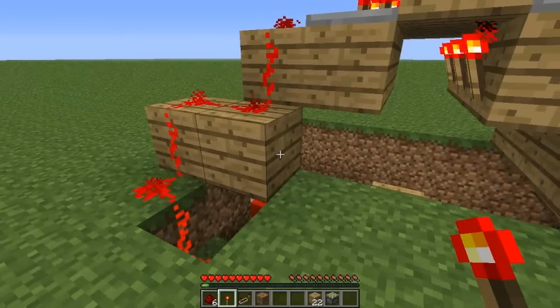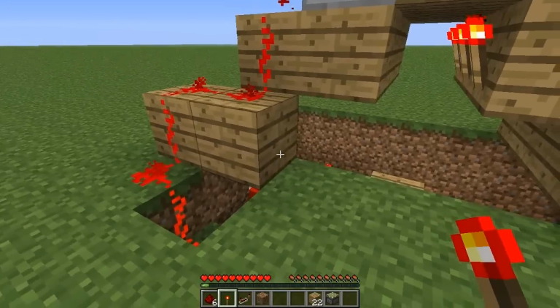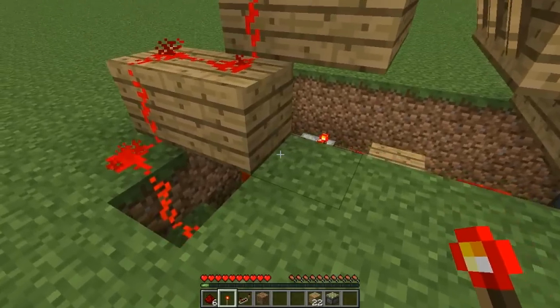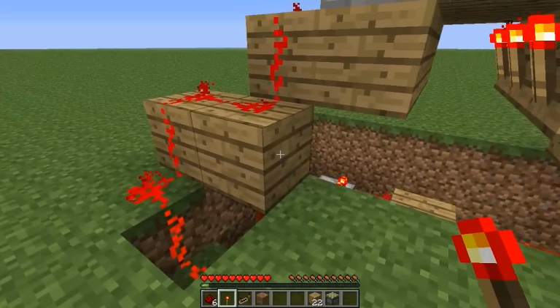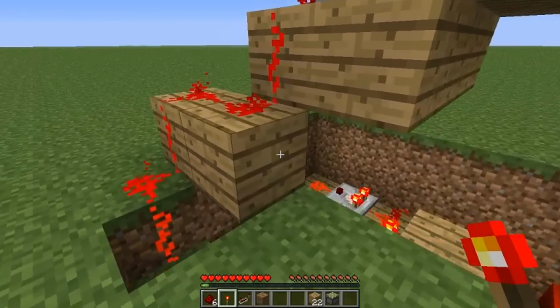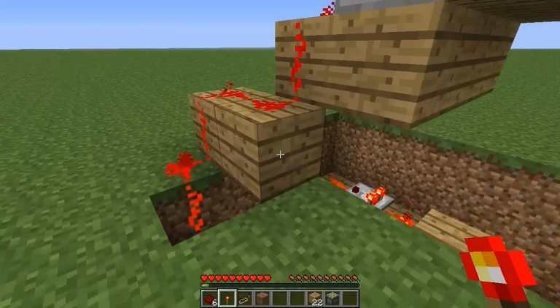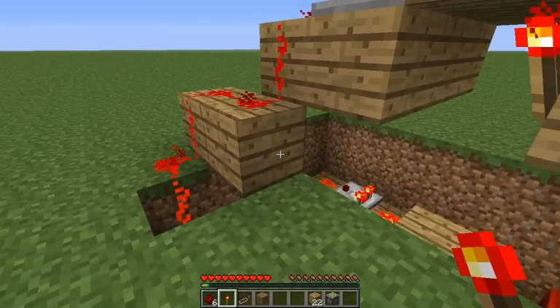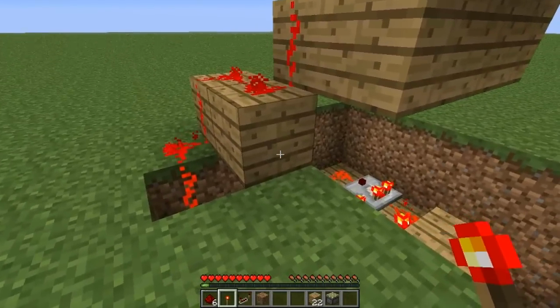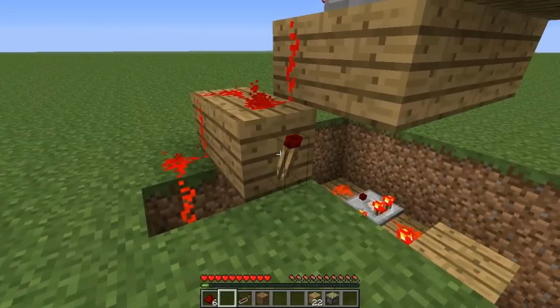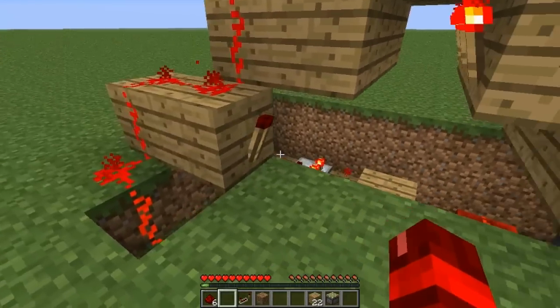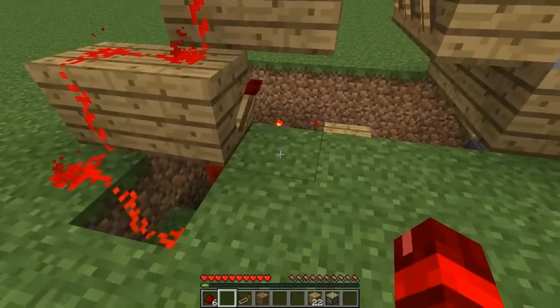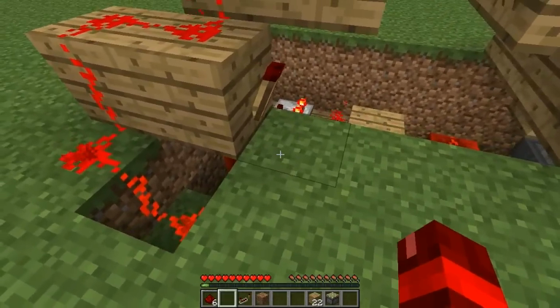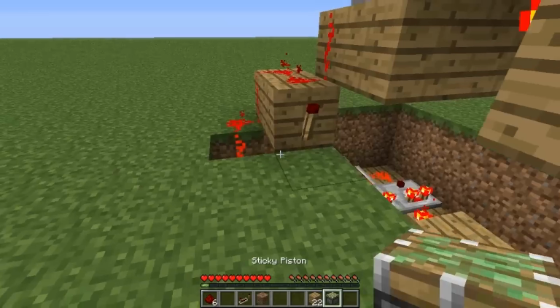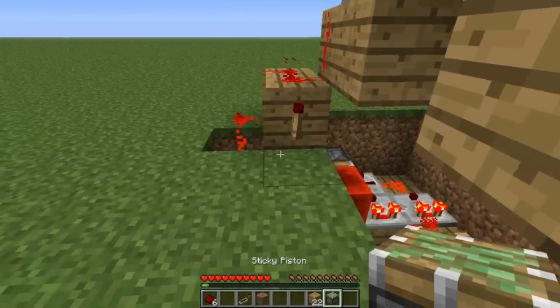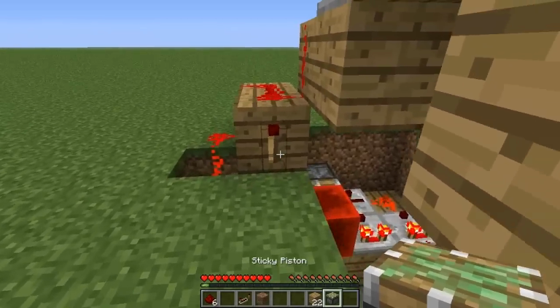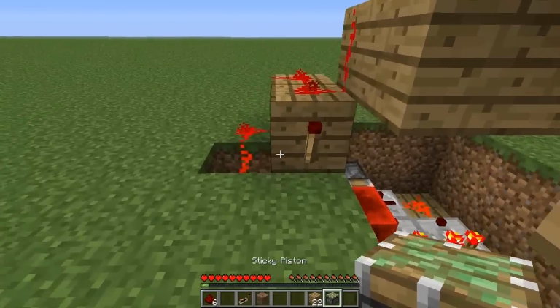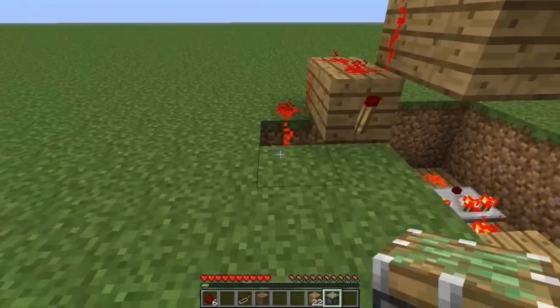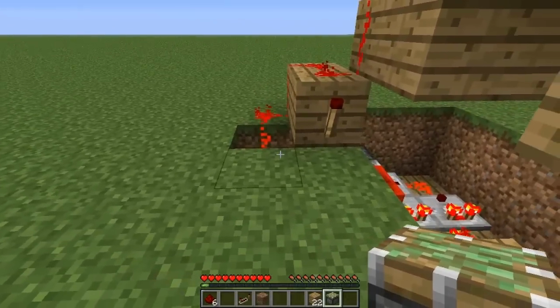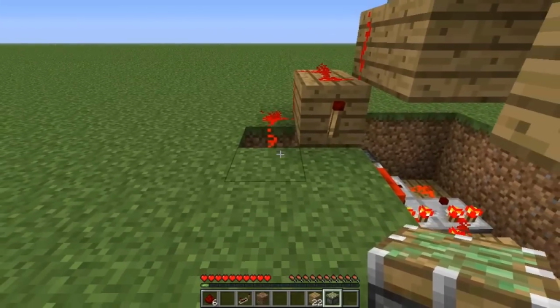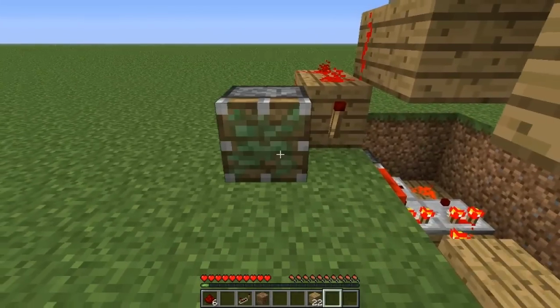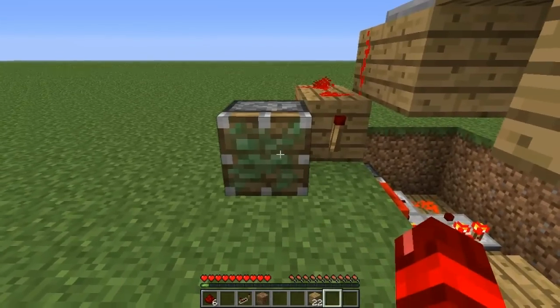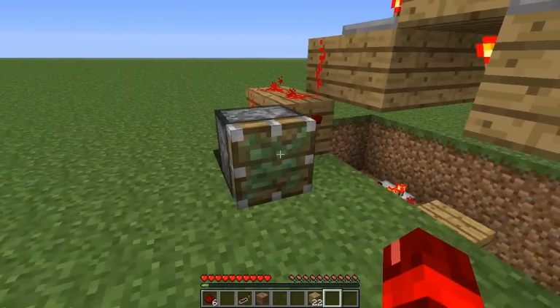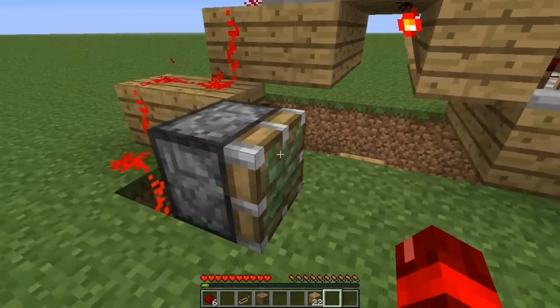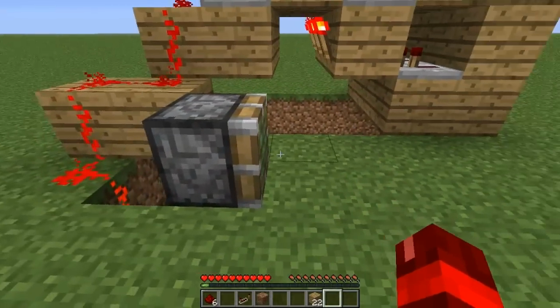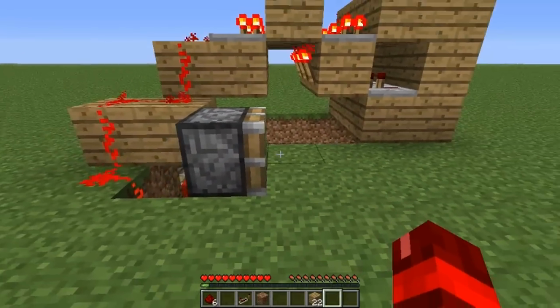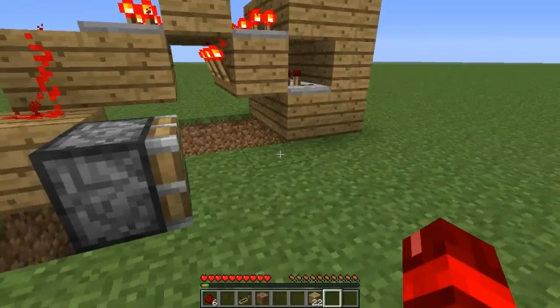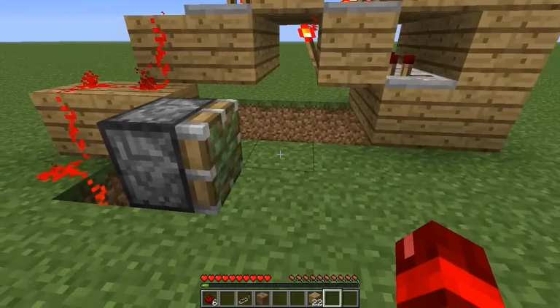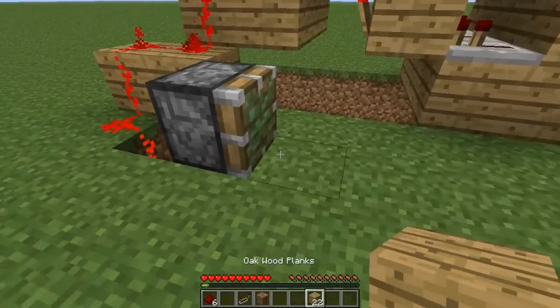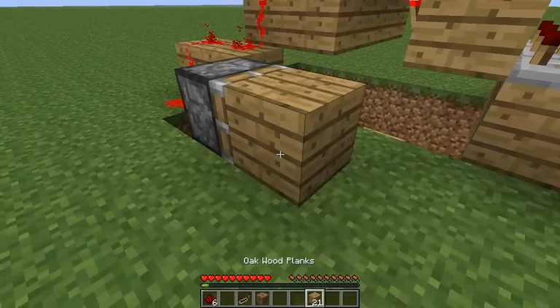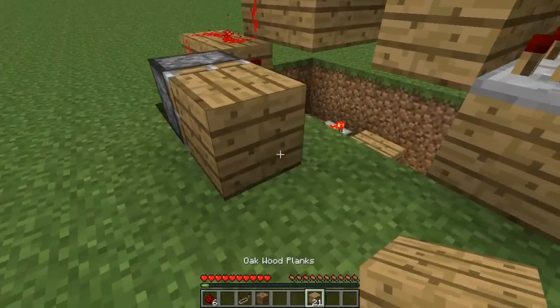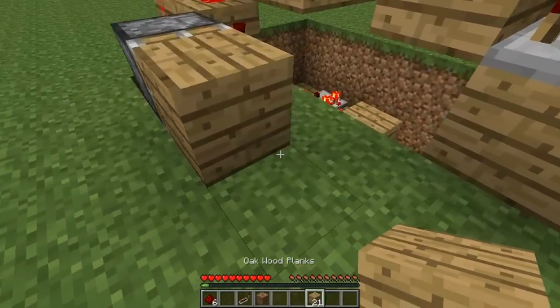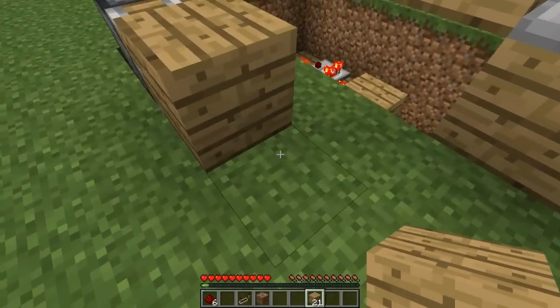Place your last redstone torch on the front face of this block. Then to the left place a sticky piston so when it extends it goes towards the front. Place a block in front of it there.